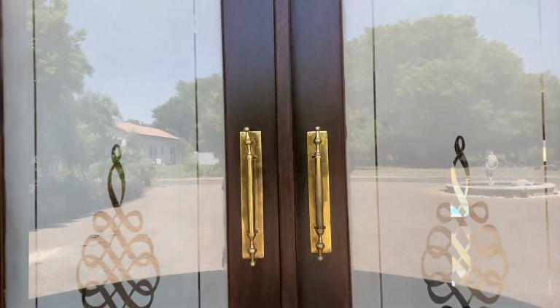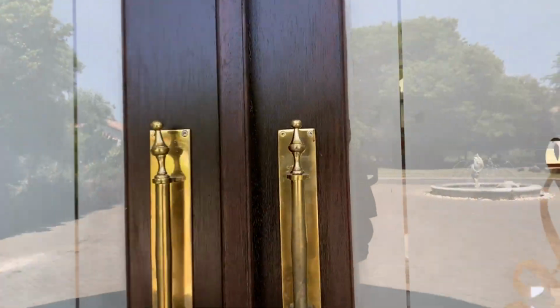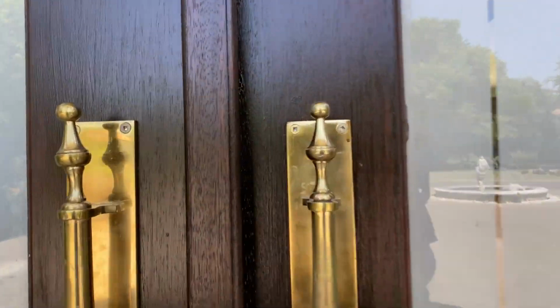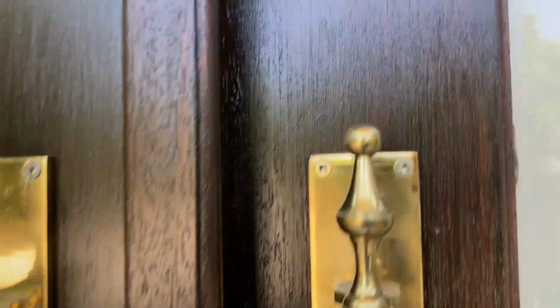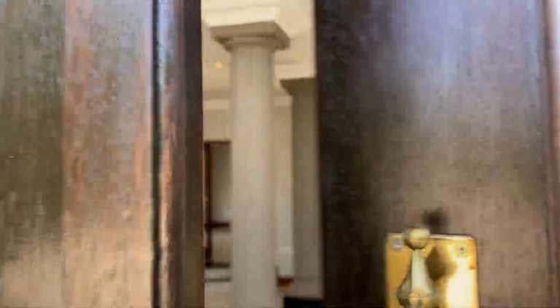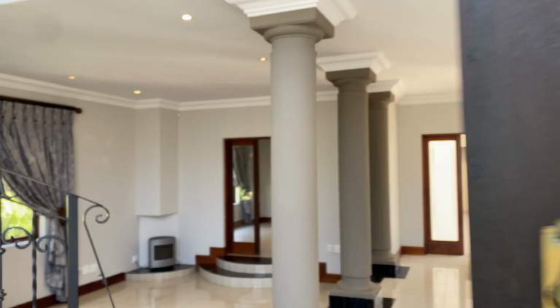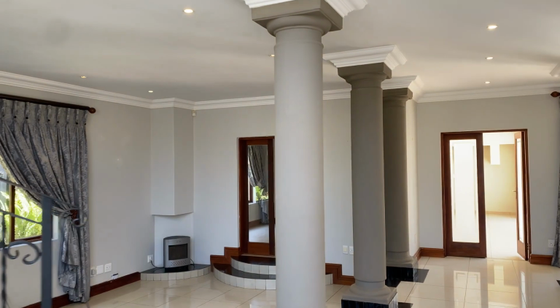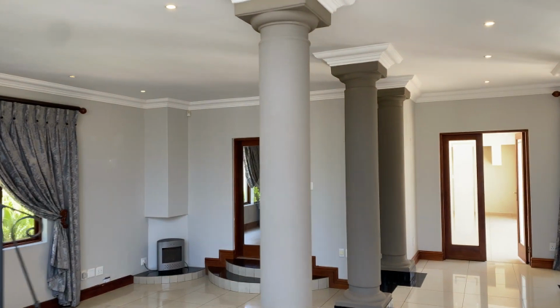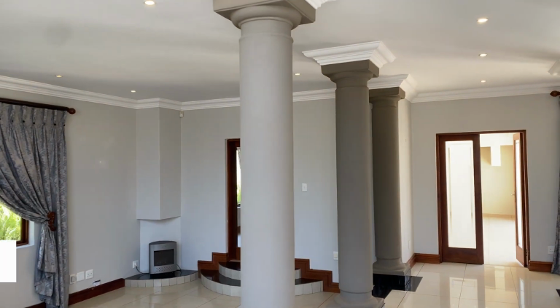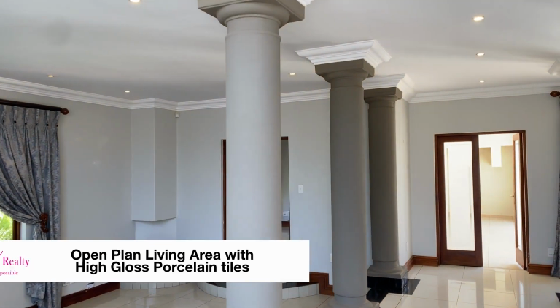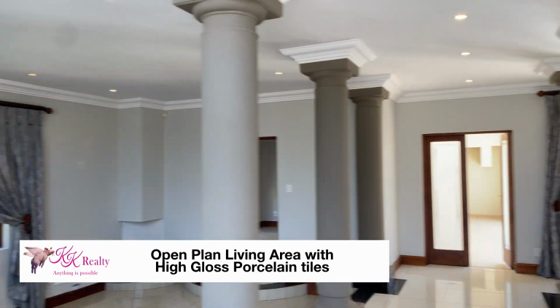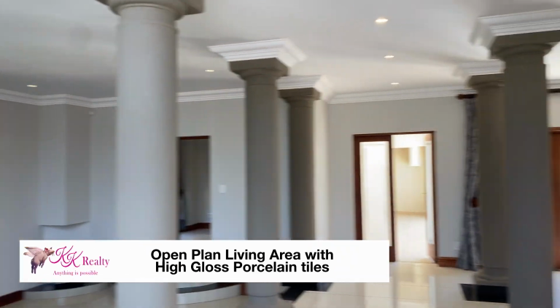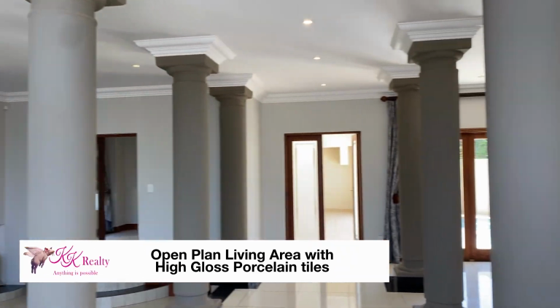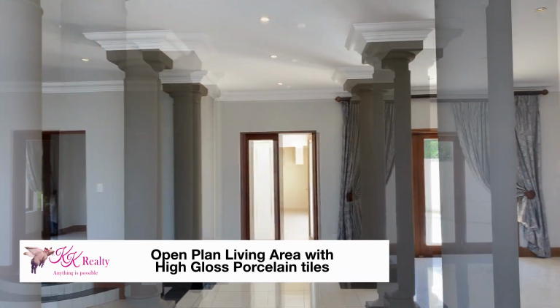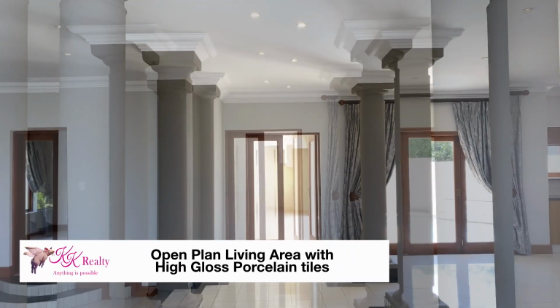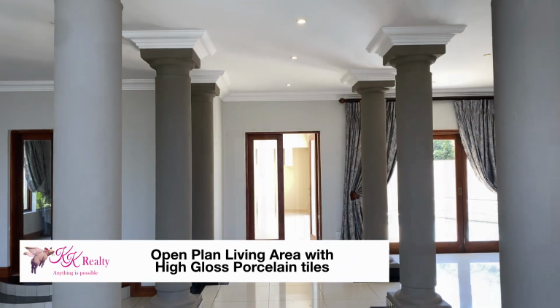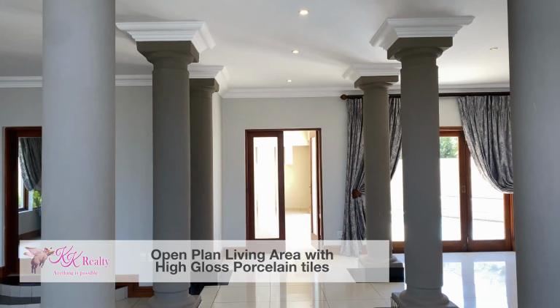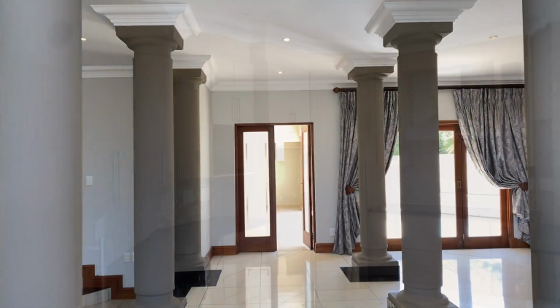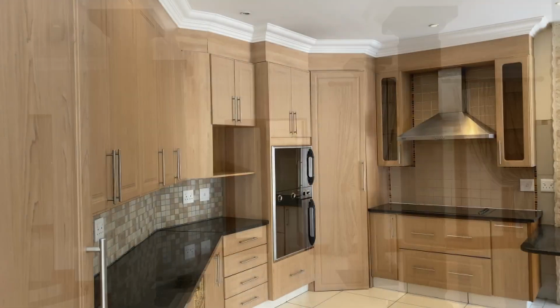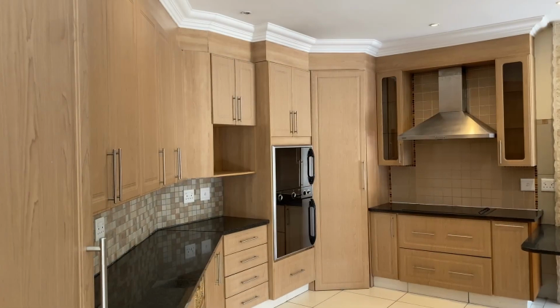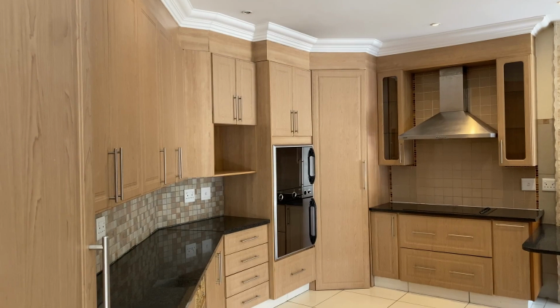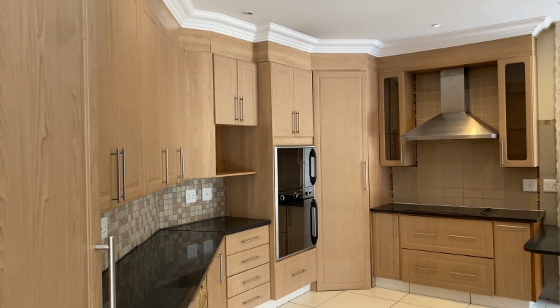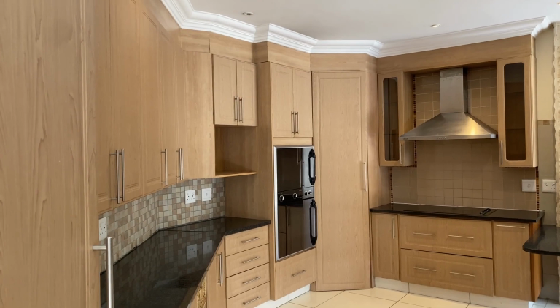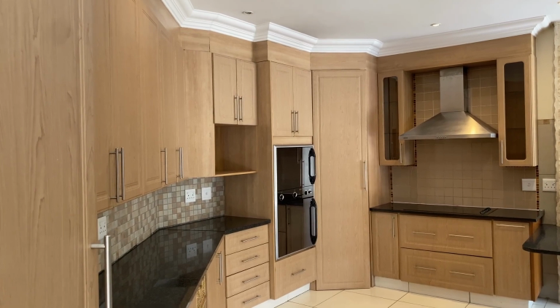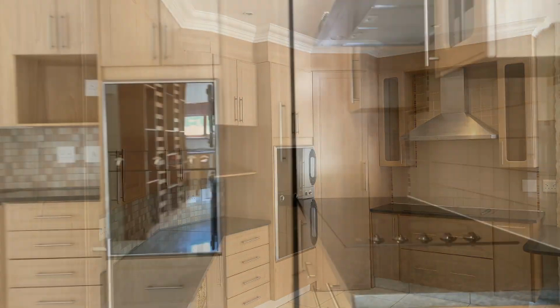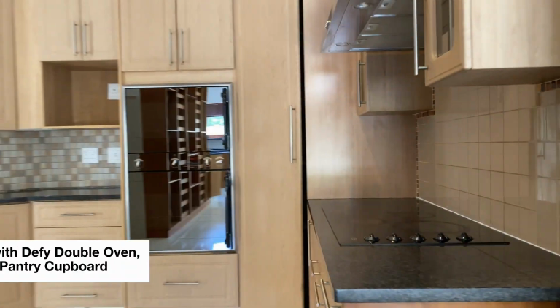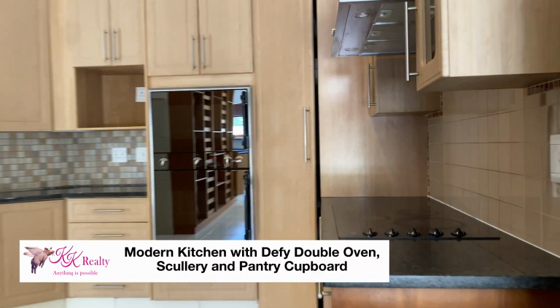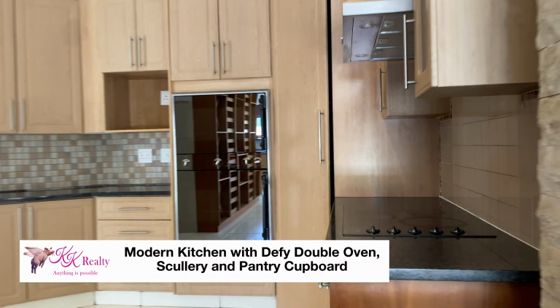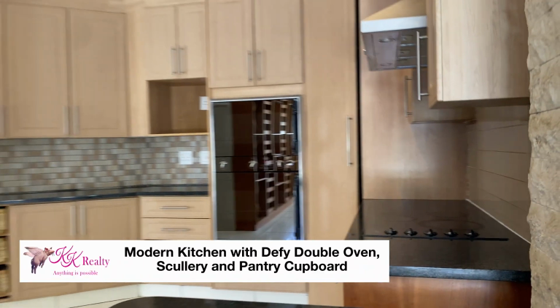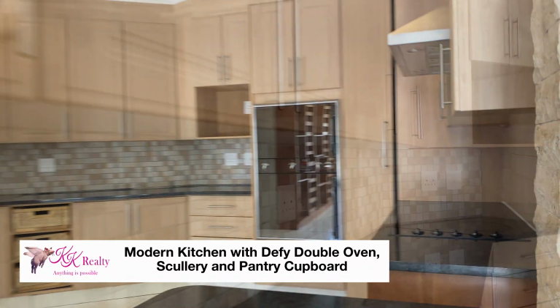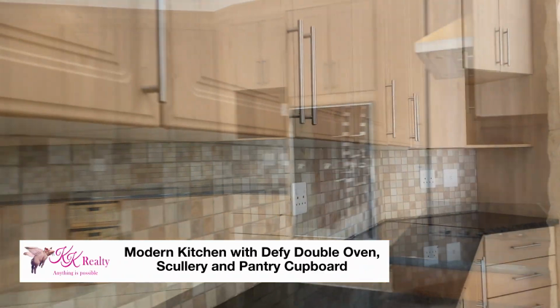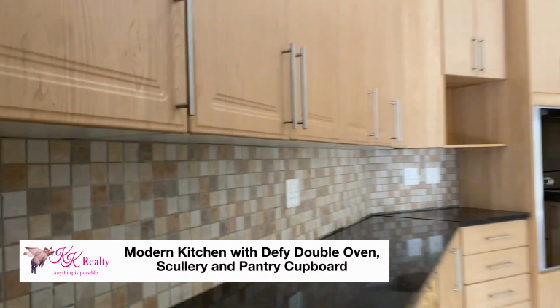Open the frosted glass front doors and enter a free-flowing living area with high-gloss porcelain tiles. The kitchen is well equipped and modern with a Defy double oven, scullery and pantry cupboard.